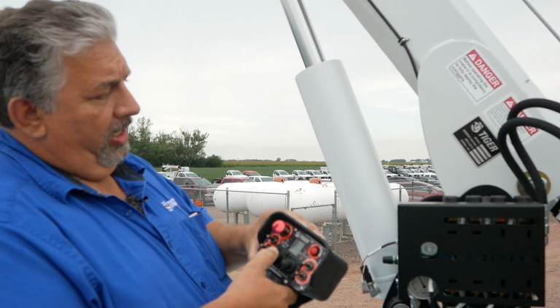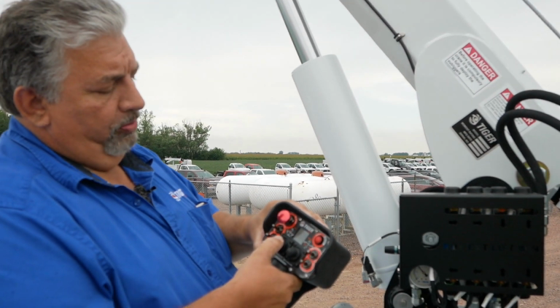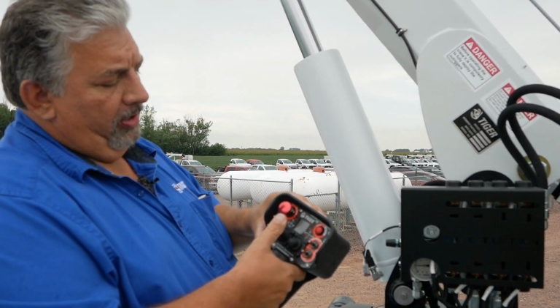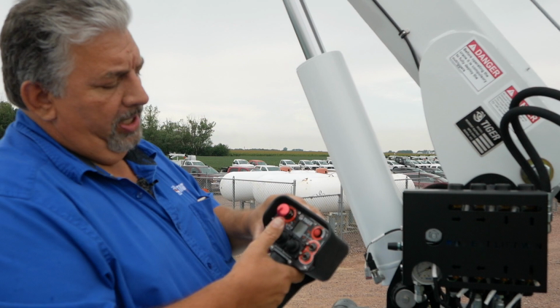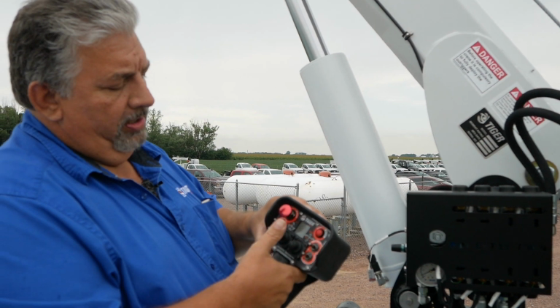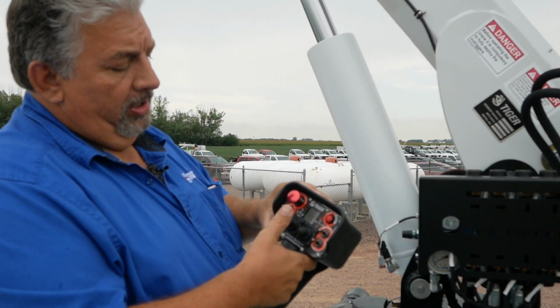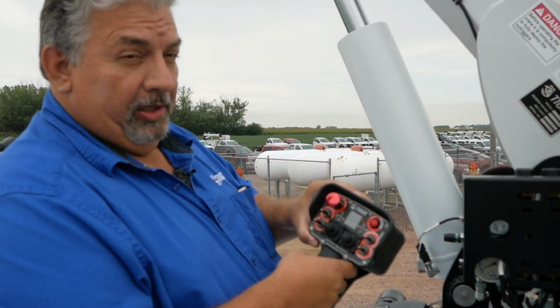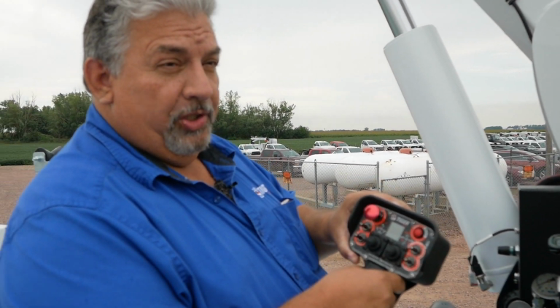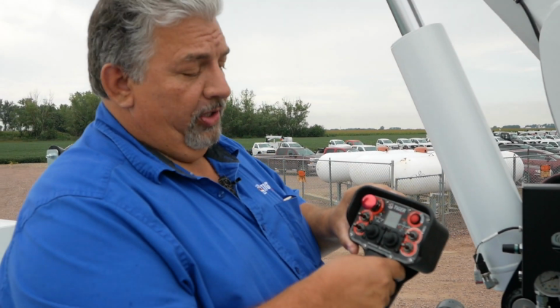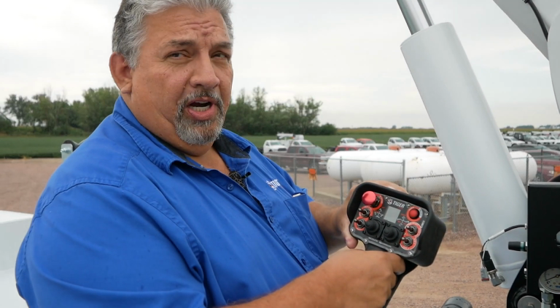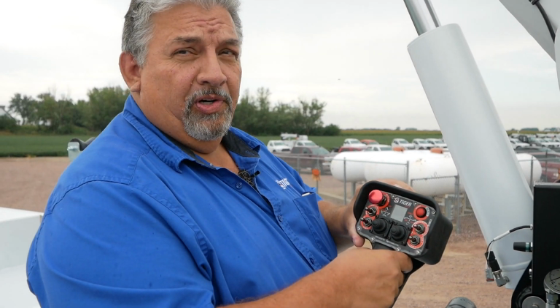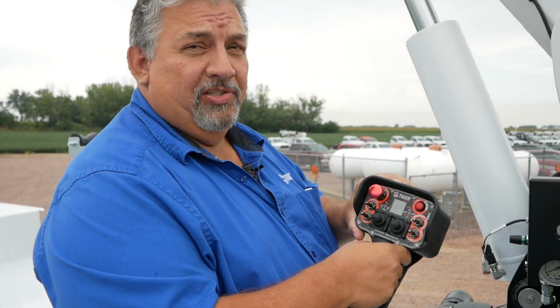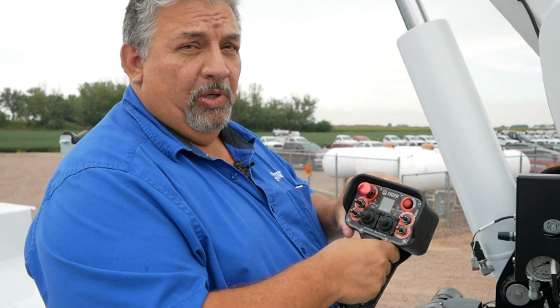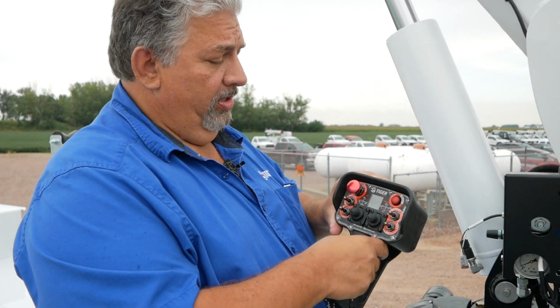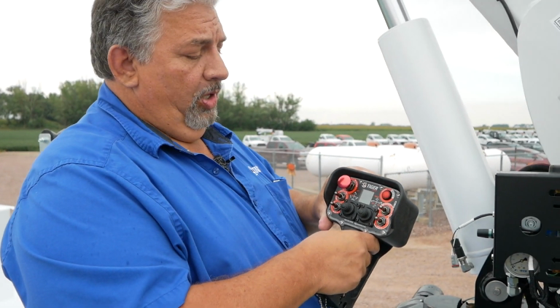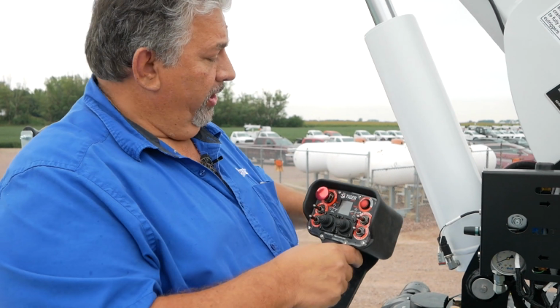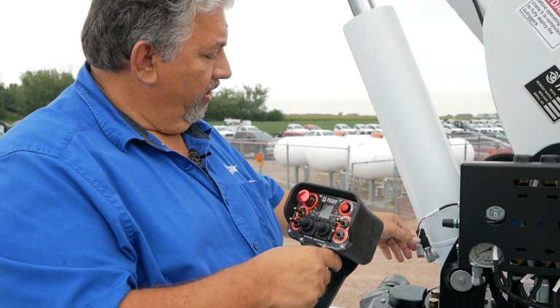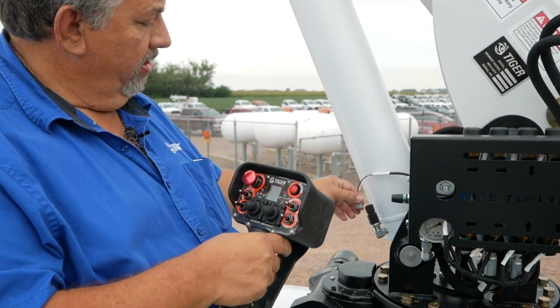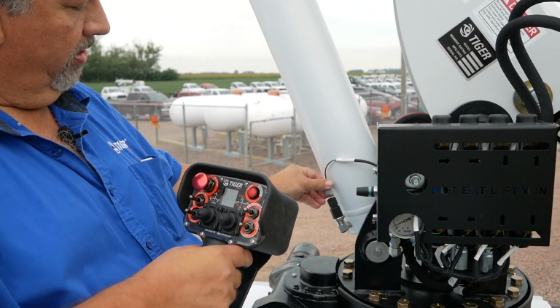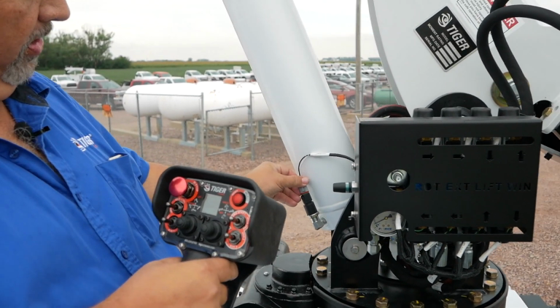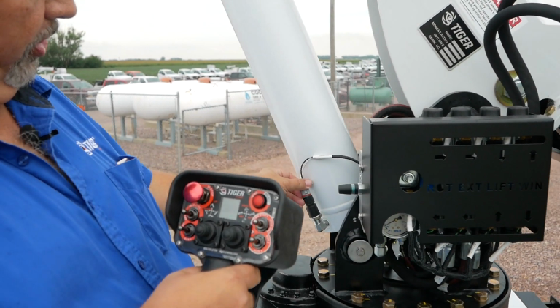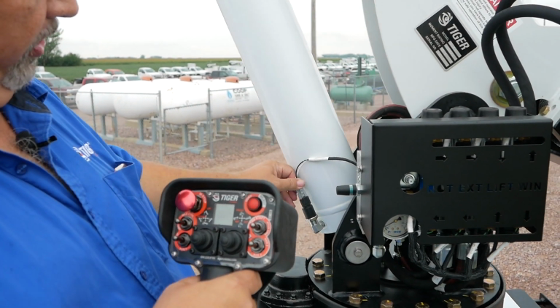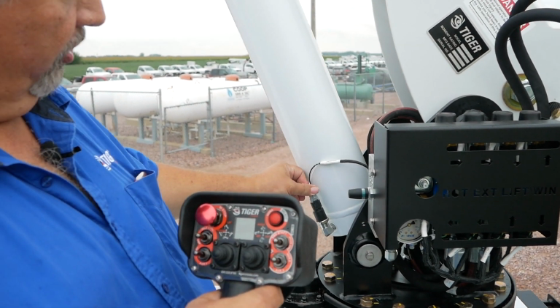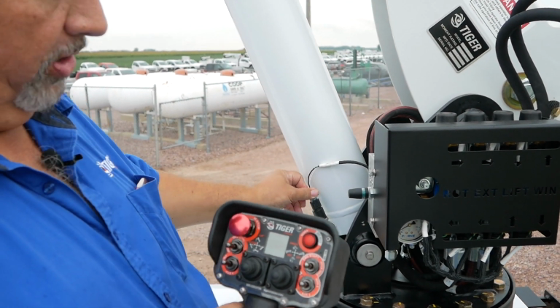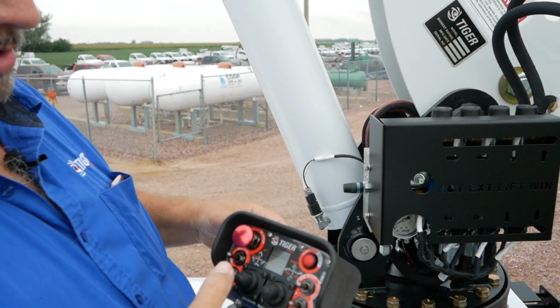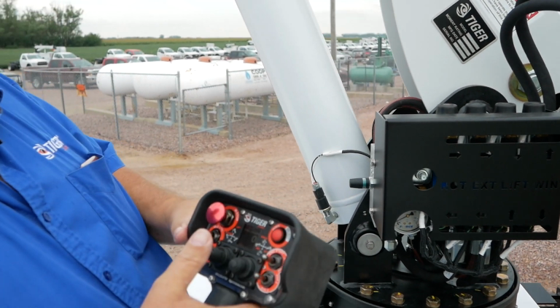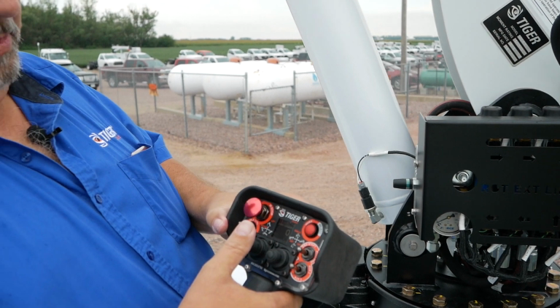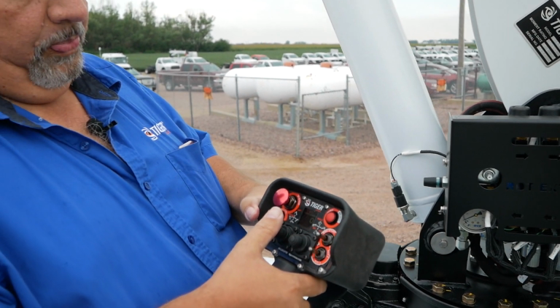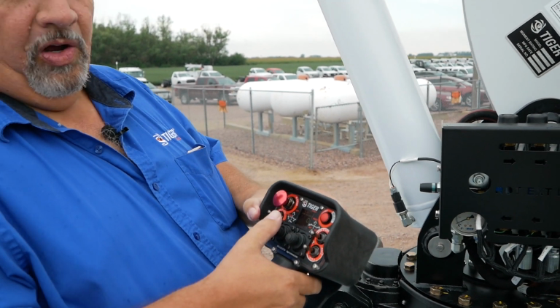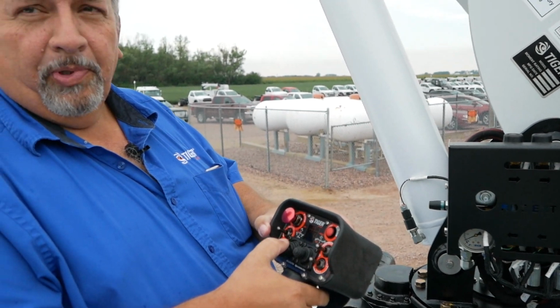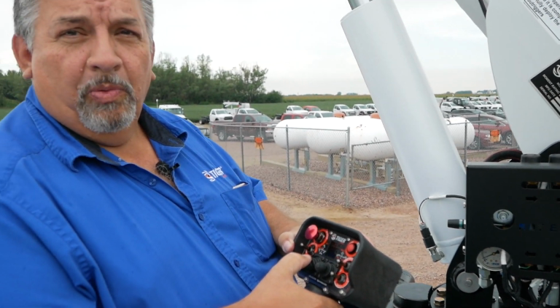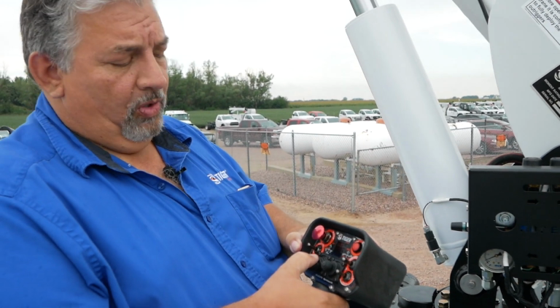Once you've boomed down a little bit — it'll only allow you to use the crane for 30 seconds in this mode. Once you get it back down, you can plug in your transducer and all your operations go back to normal.